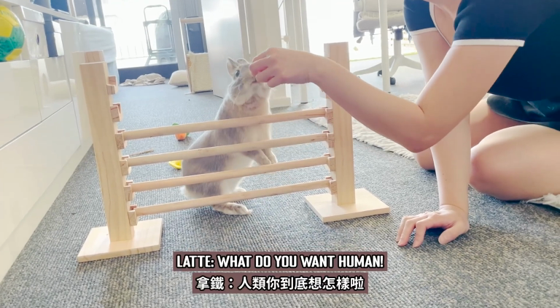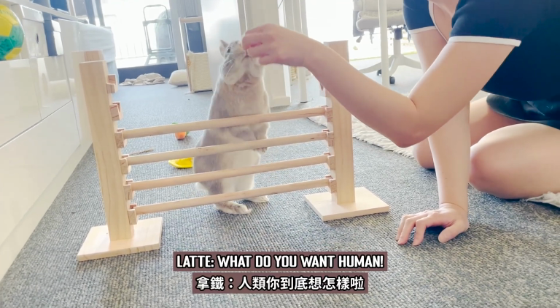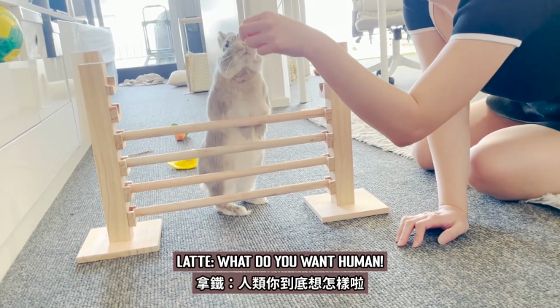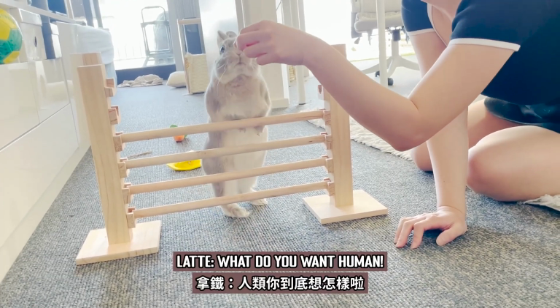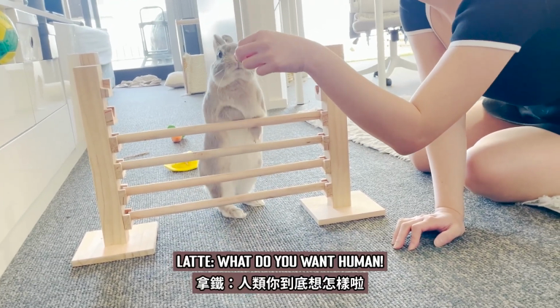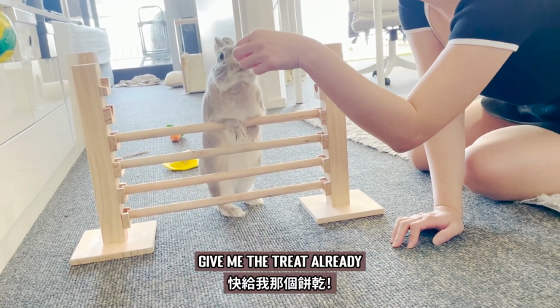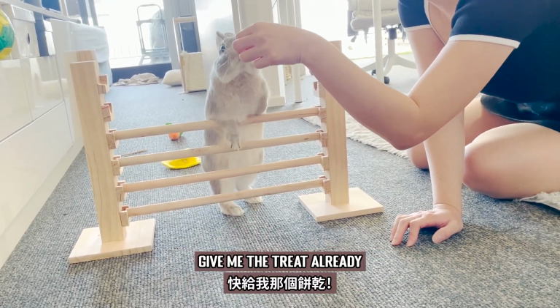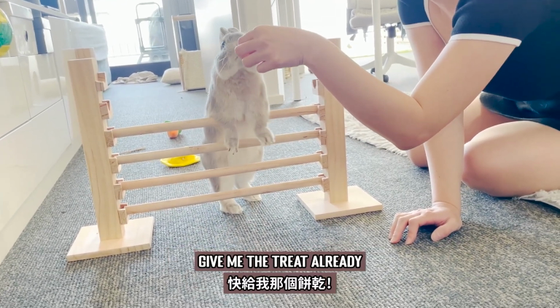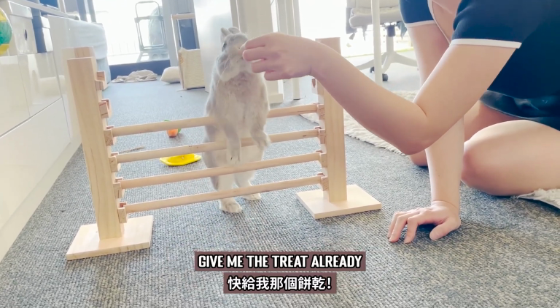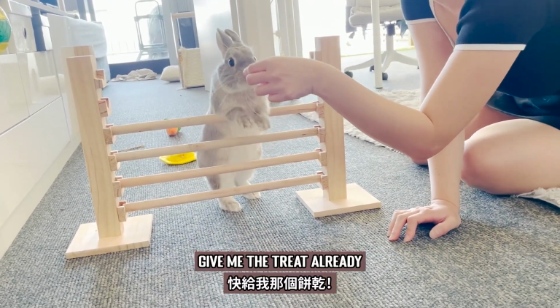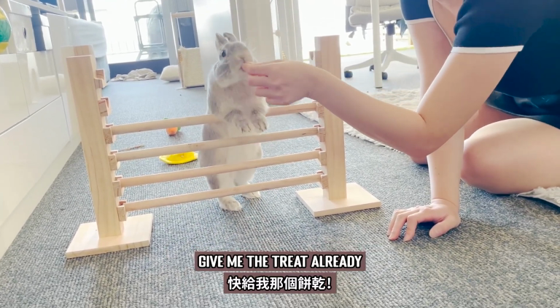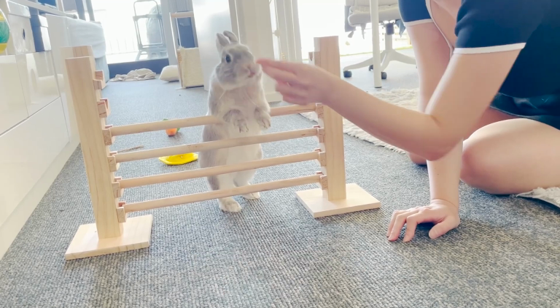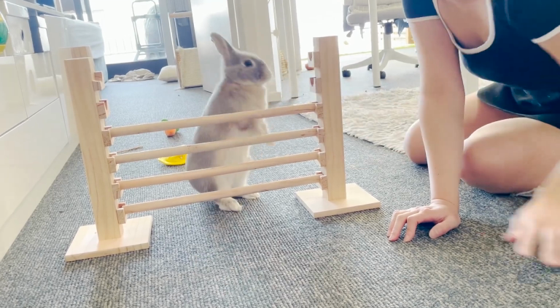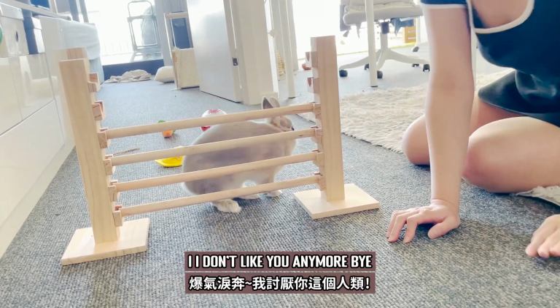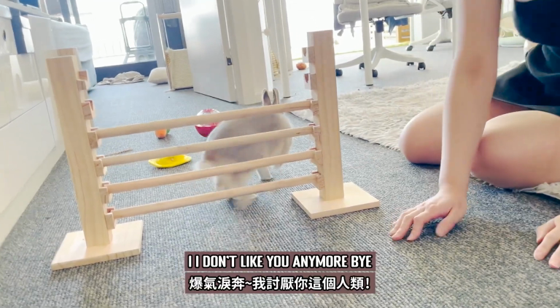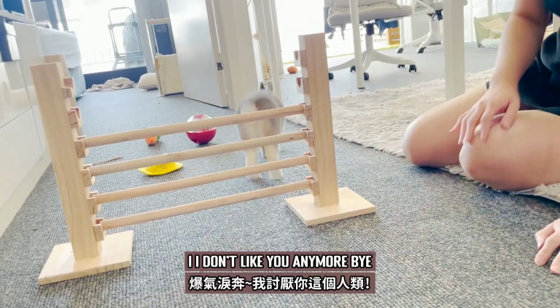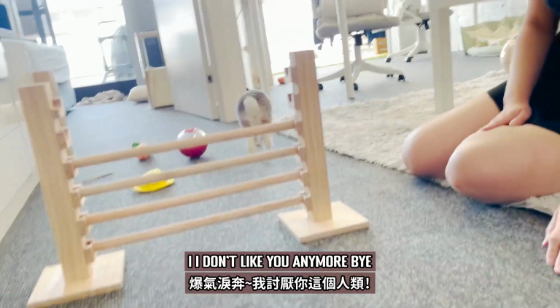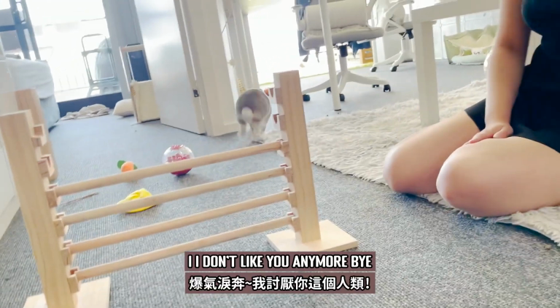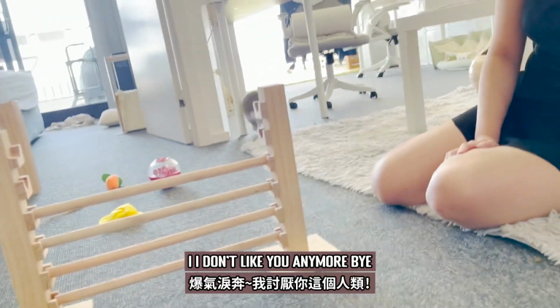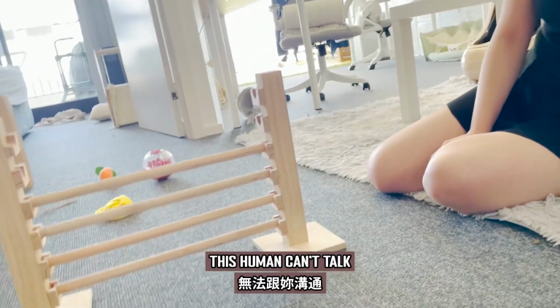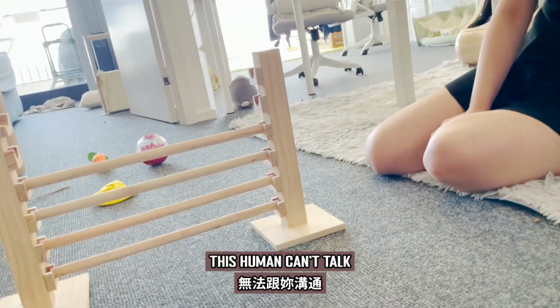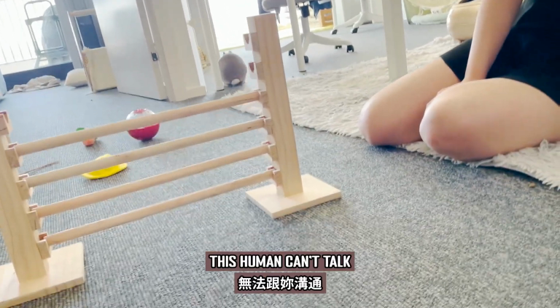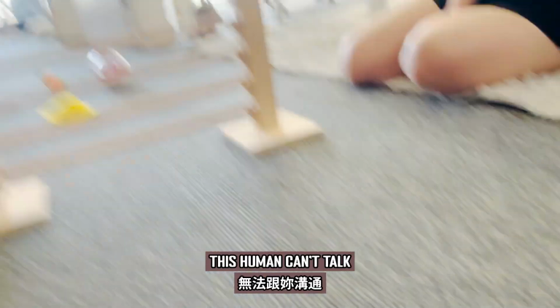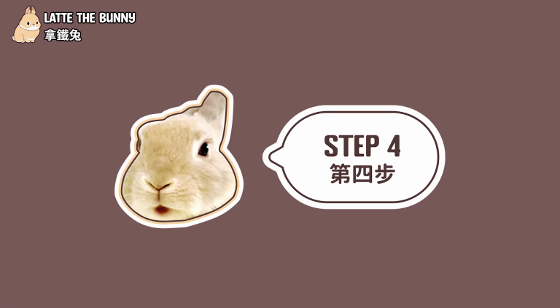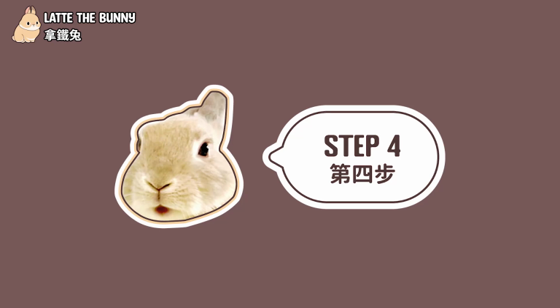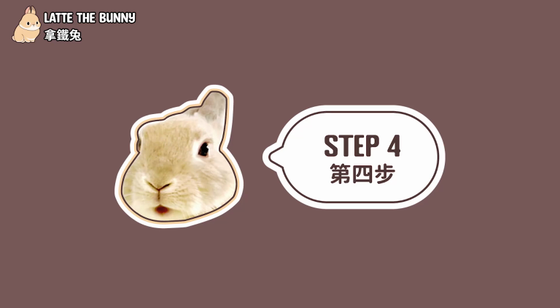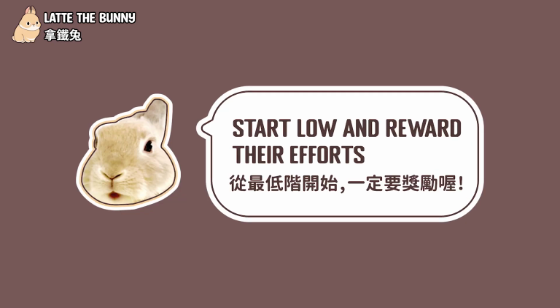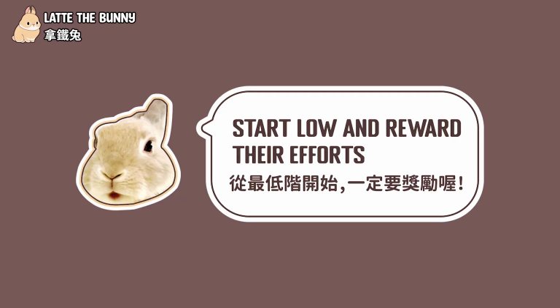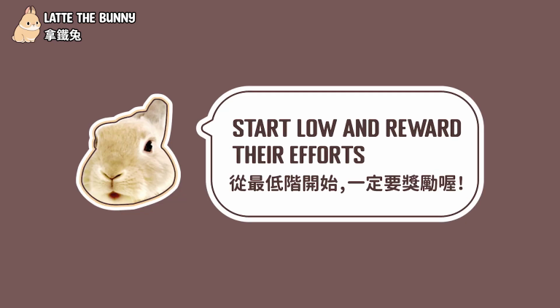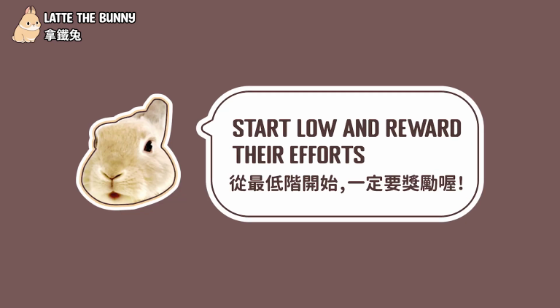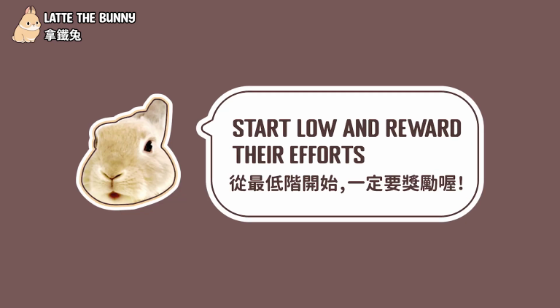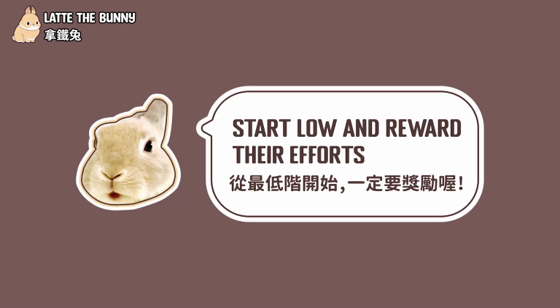What do you want? Get me the treat already! I don't like it anymore. Bye. This human can't talk. Step 4: Start low and reward their efforts.